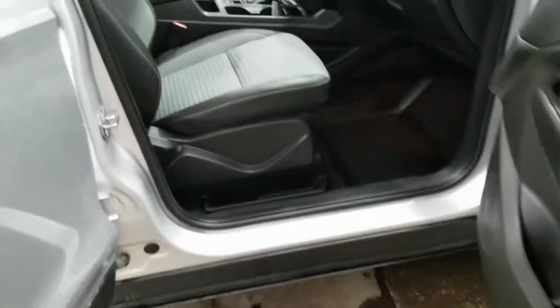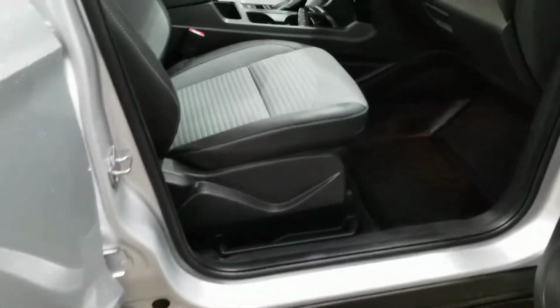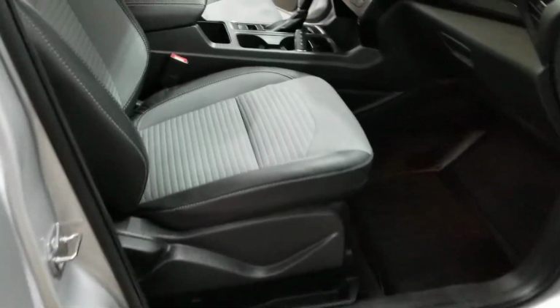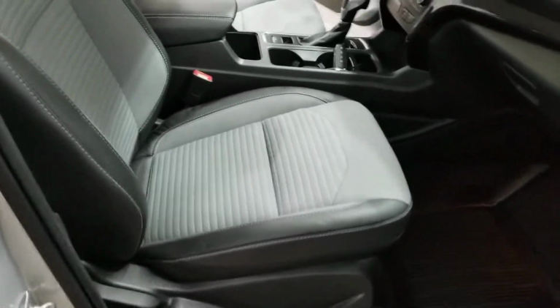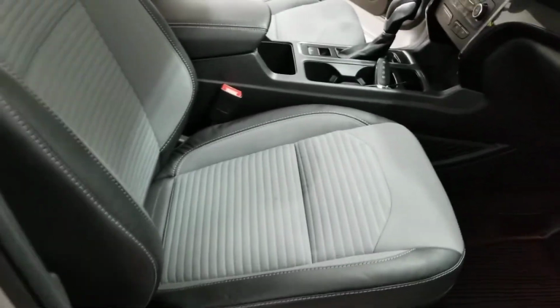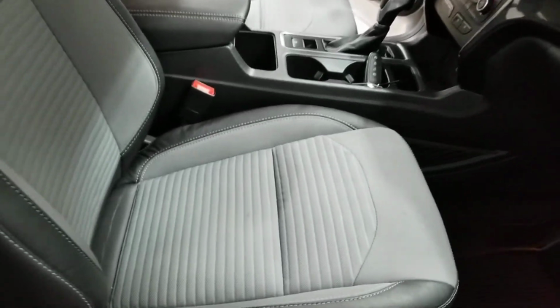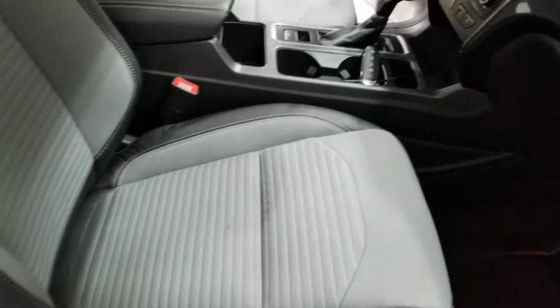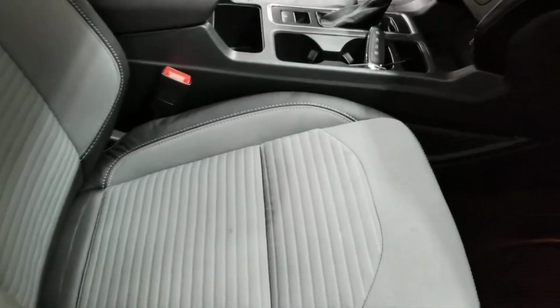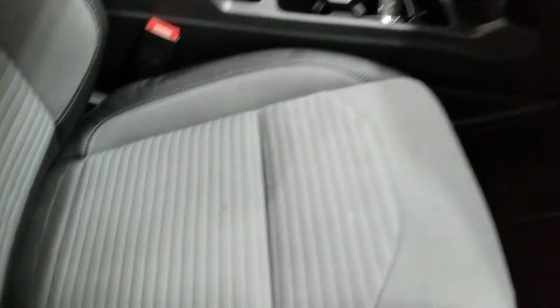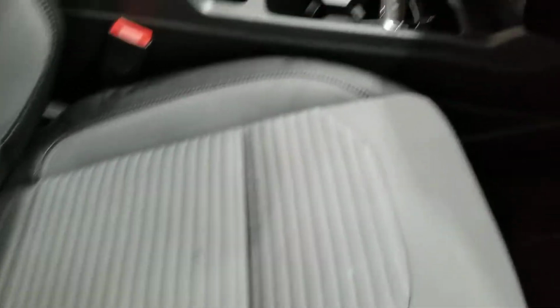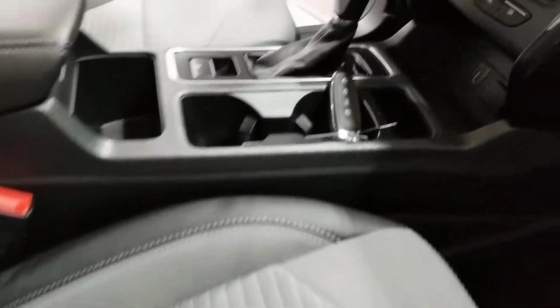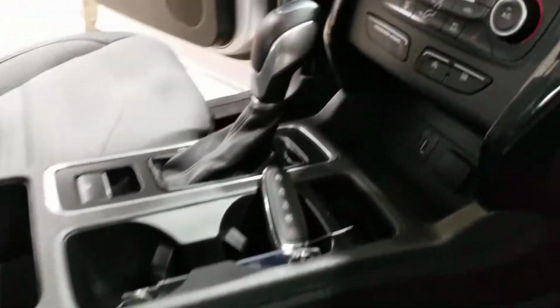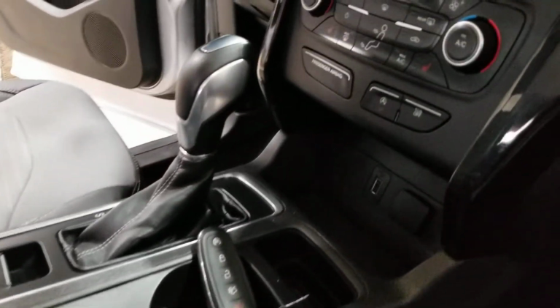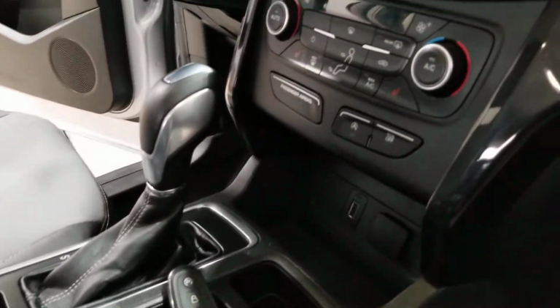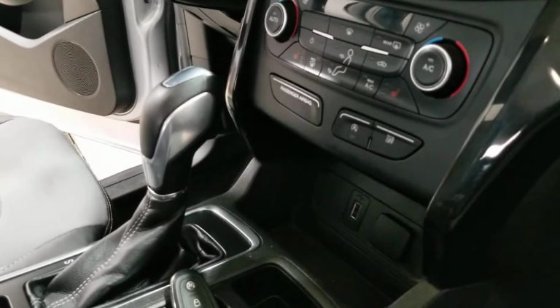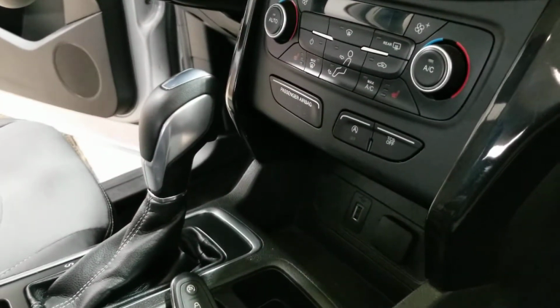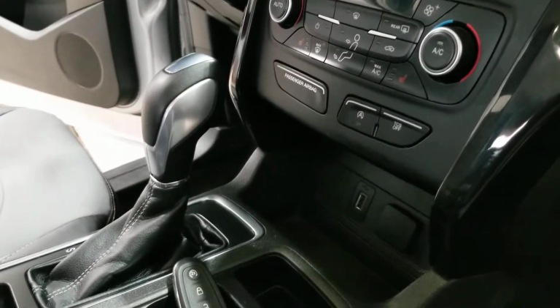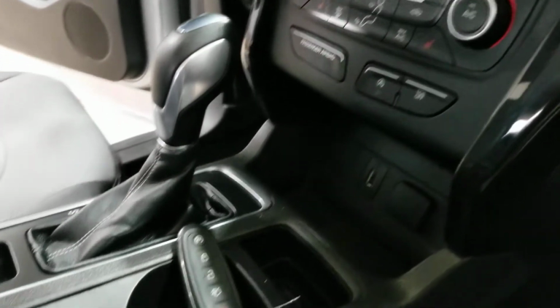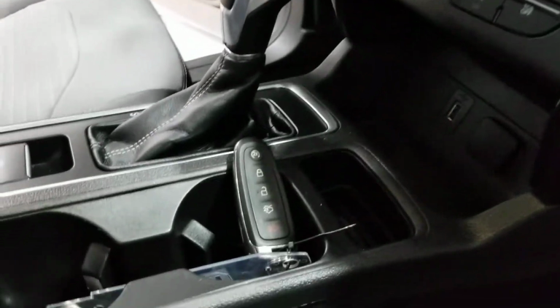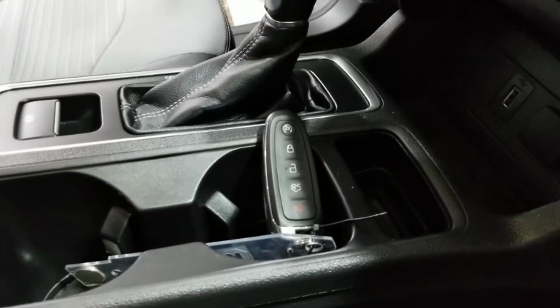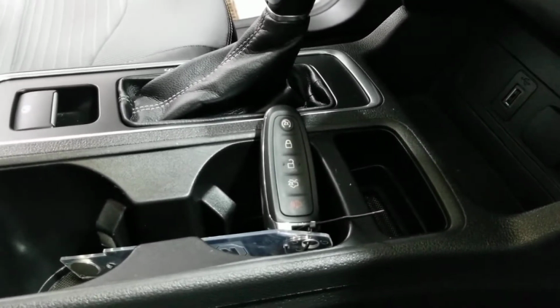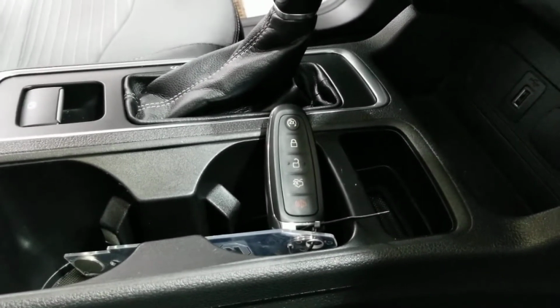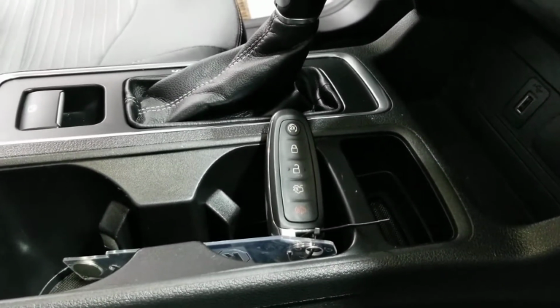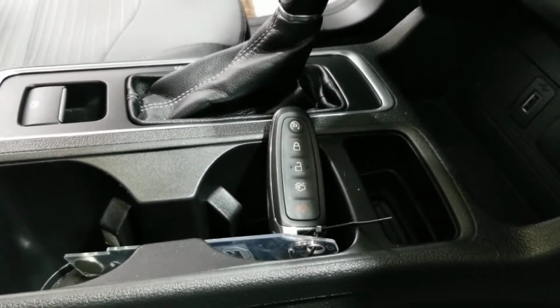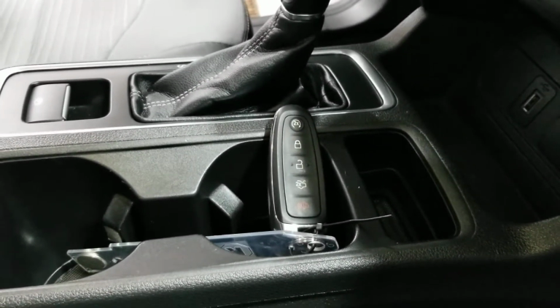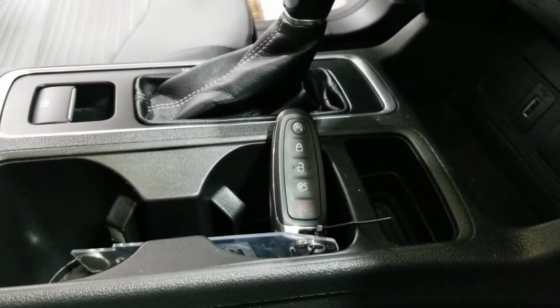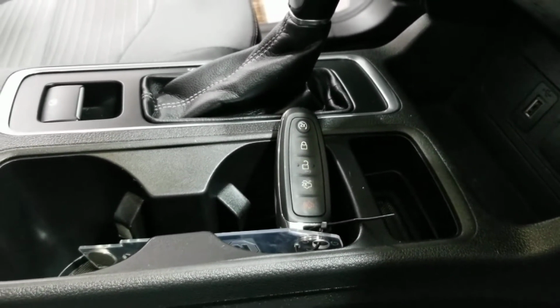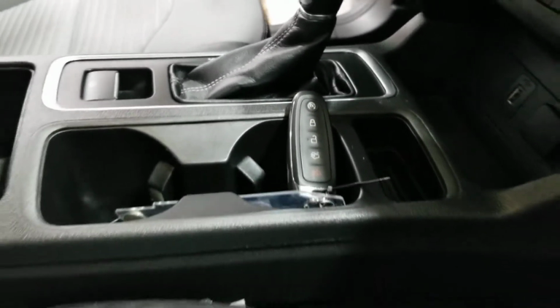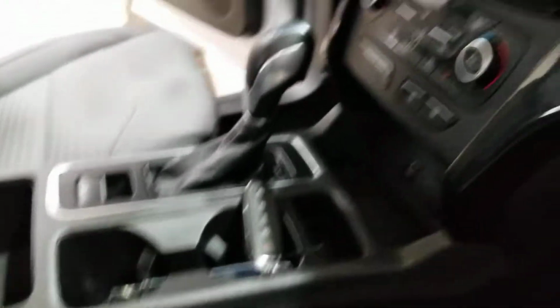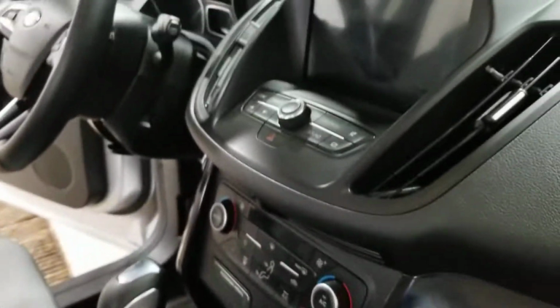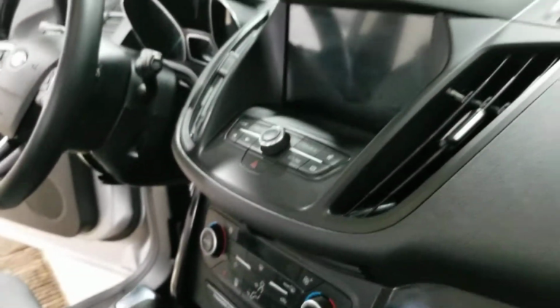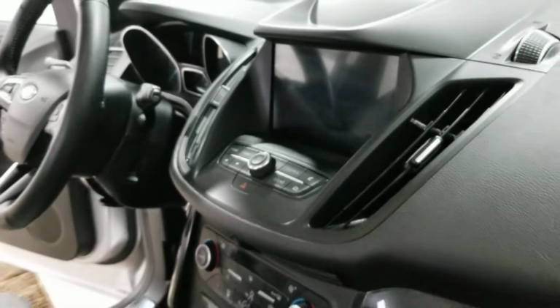Interior-wise we've got the two-tone cloth interior. This one is equipped with heated seats on both the driver and passenger side, and if you notice on the key fob there at the very top is the factory remote starter. Very nice big screen as well.